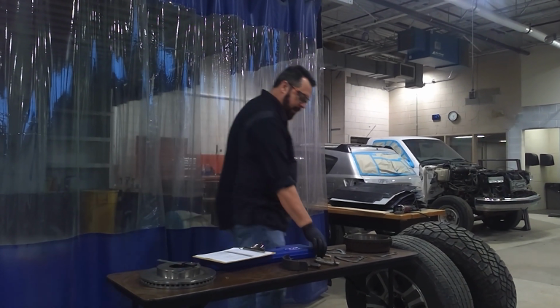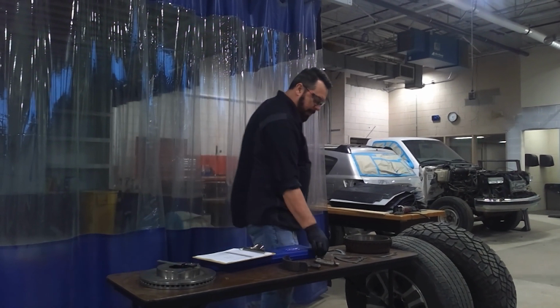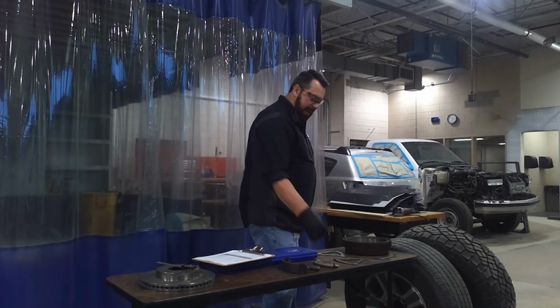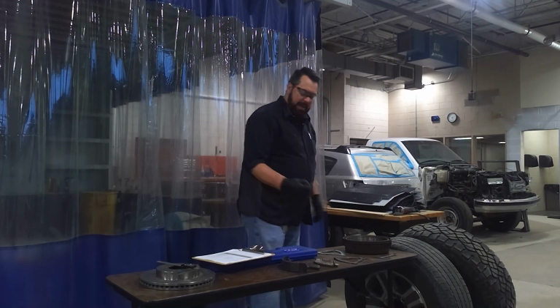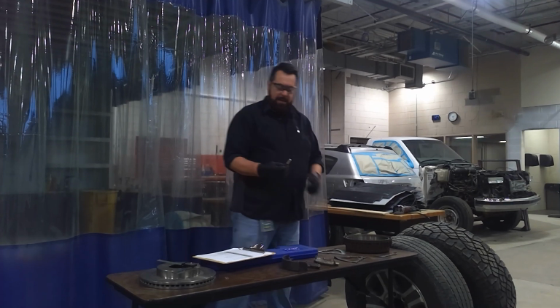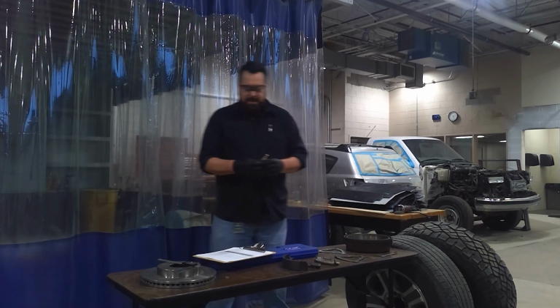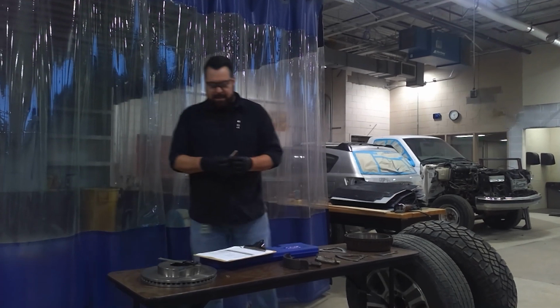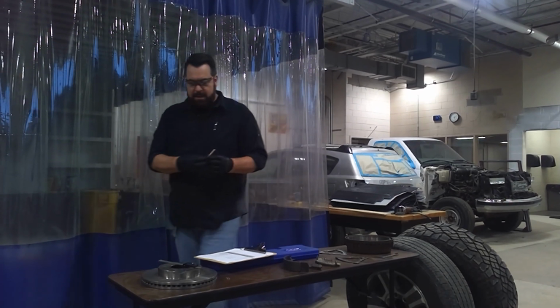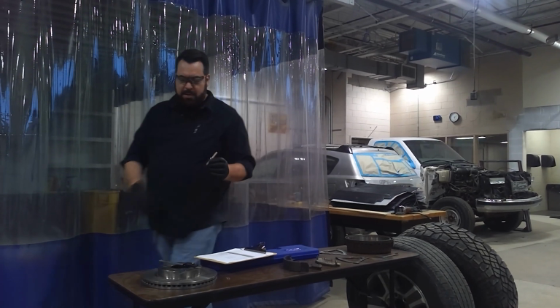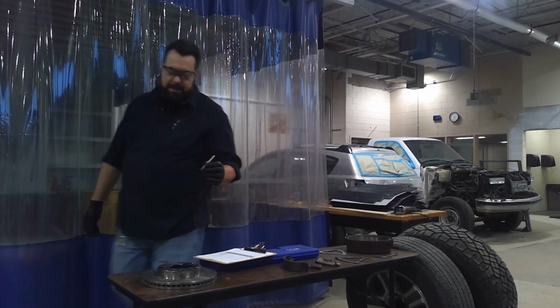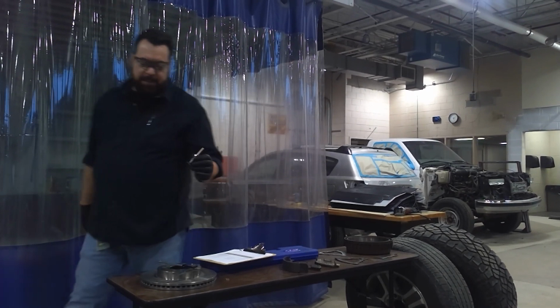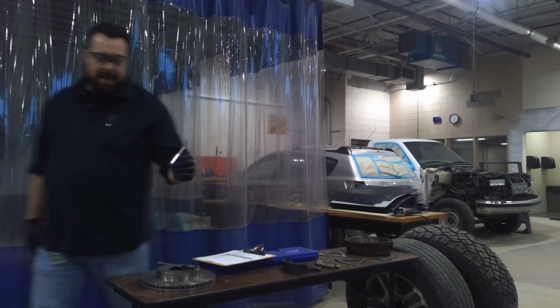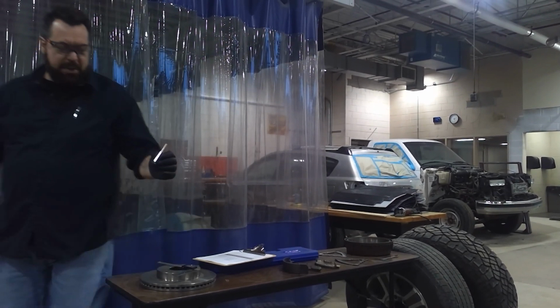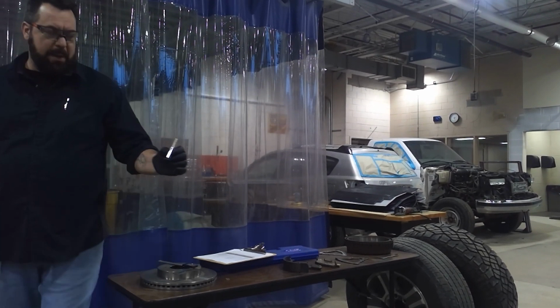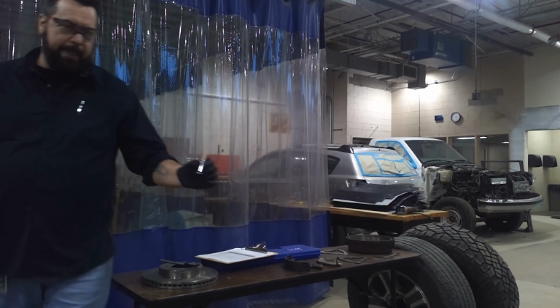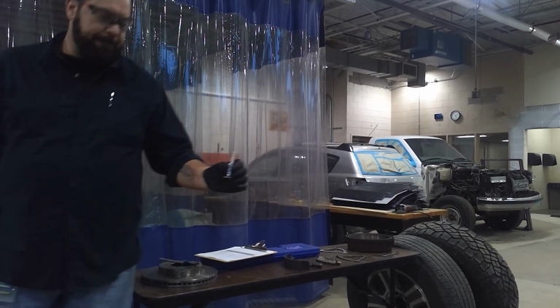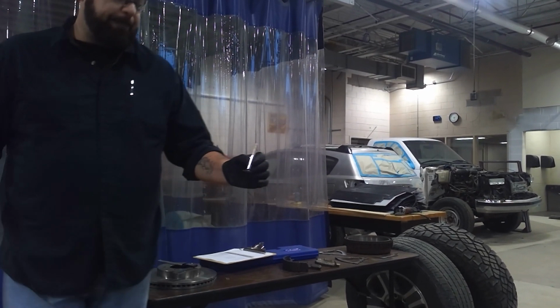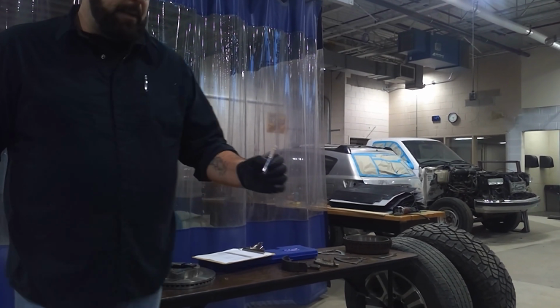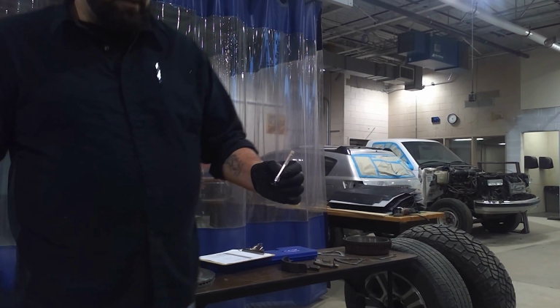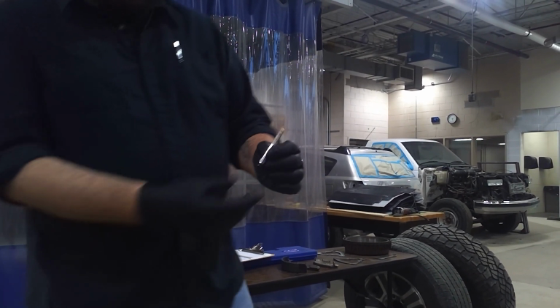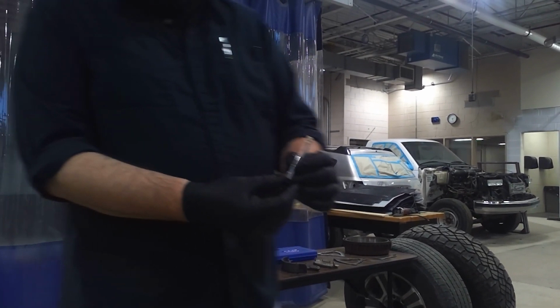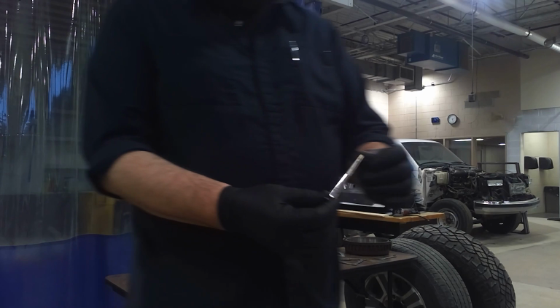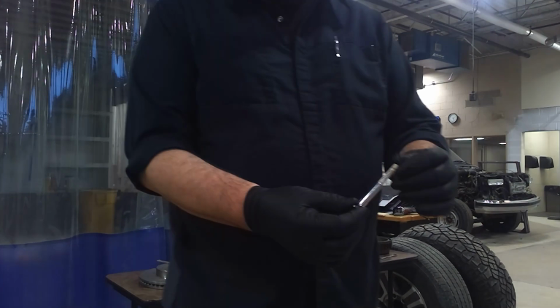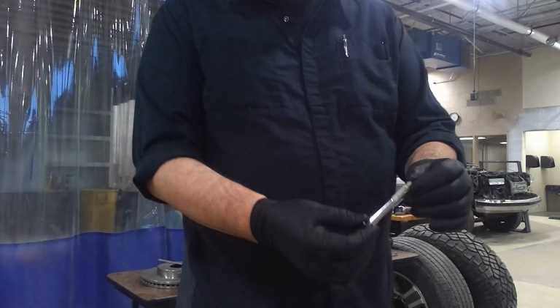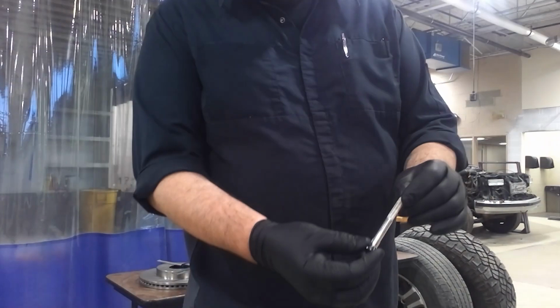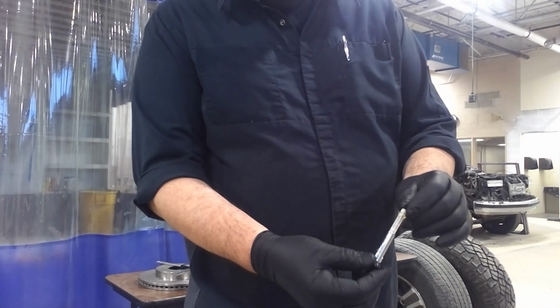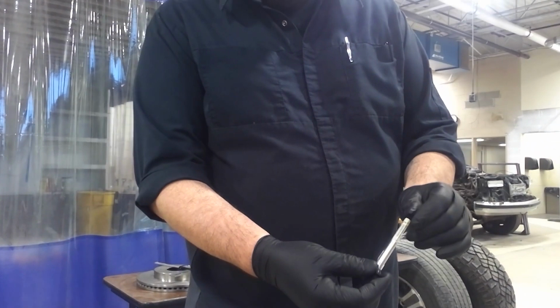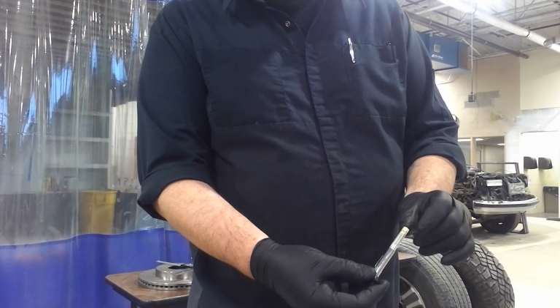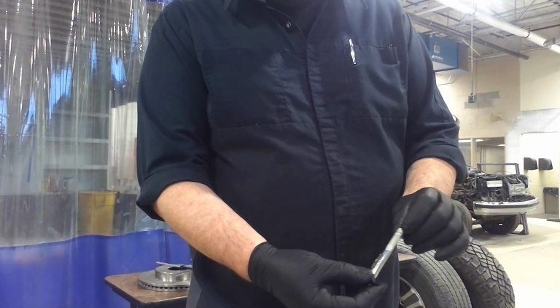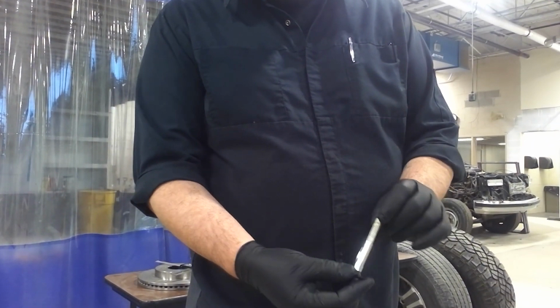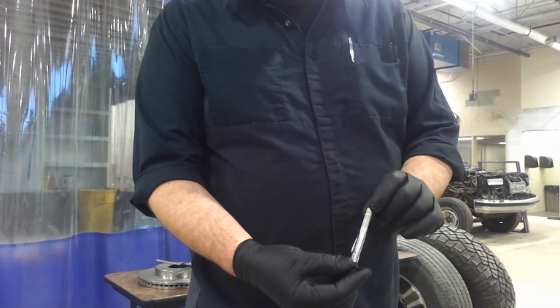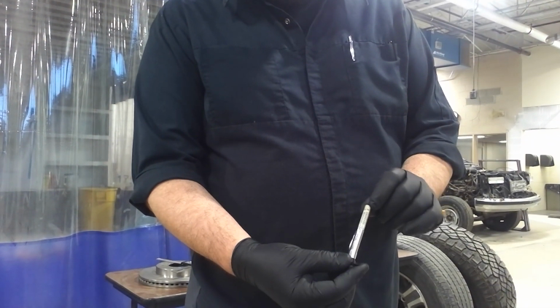What we have here is a standard tread depth gauge. It's marked with millimeters and 32nds.